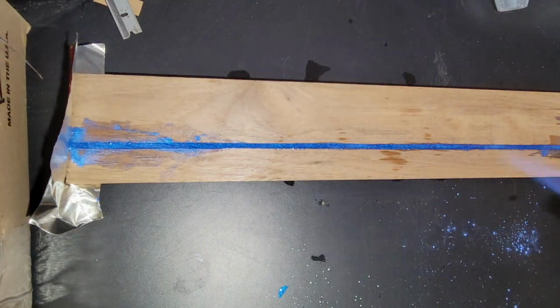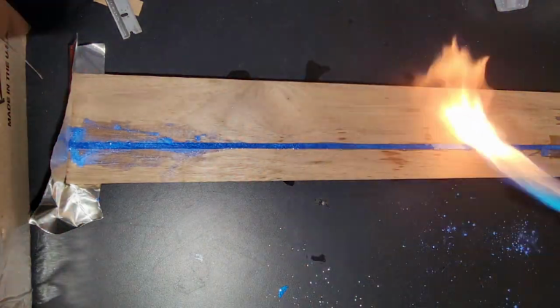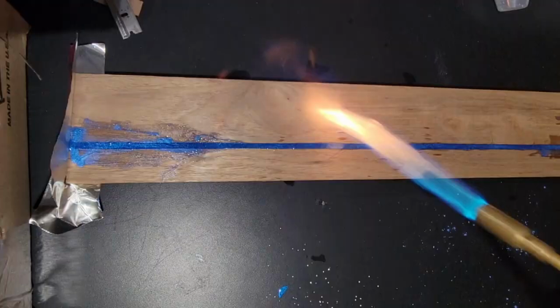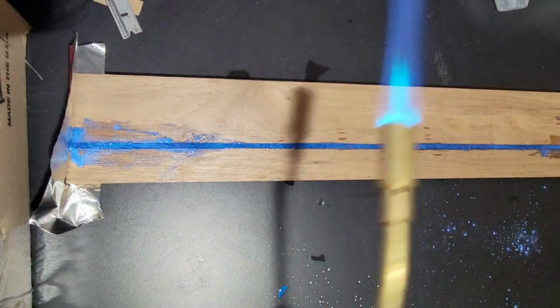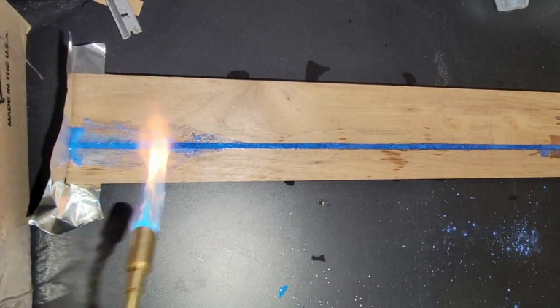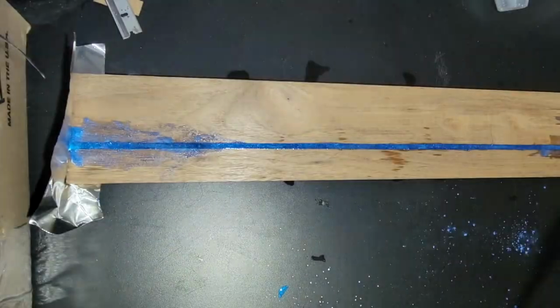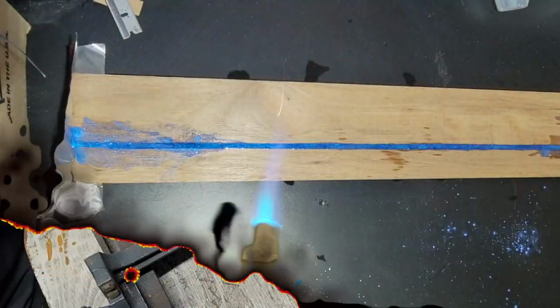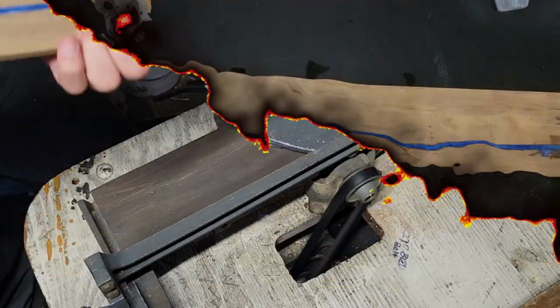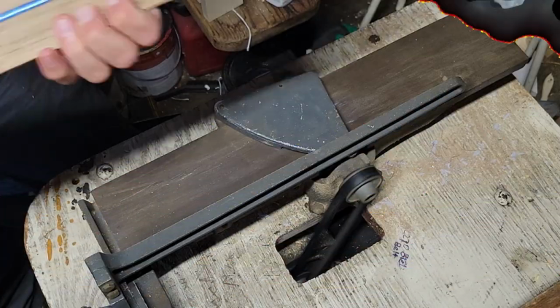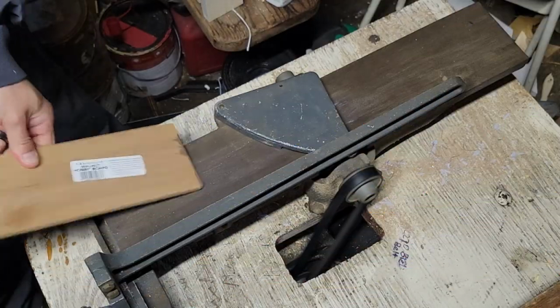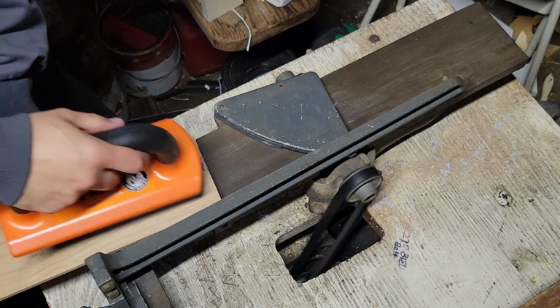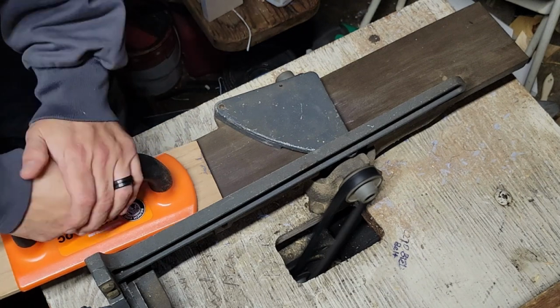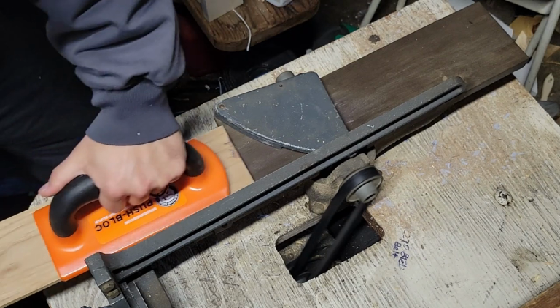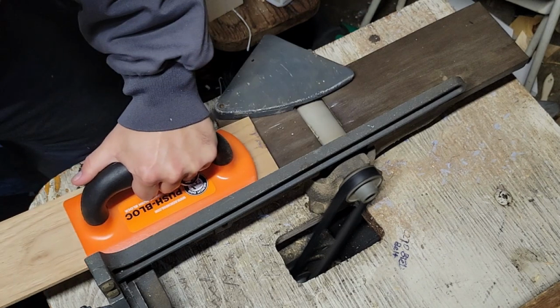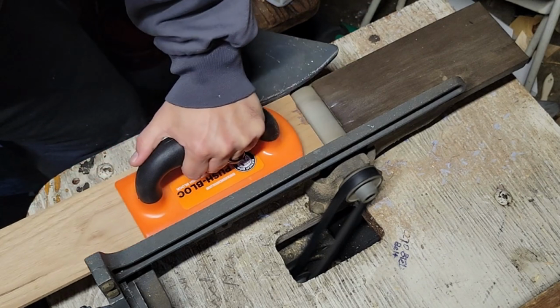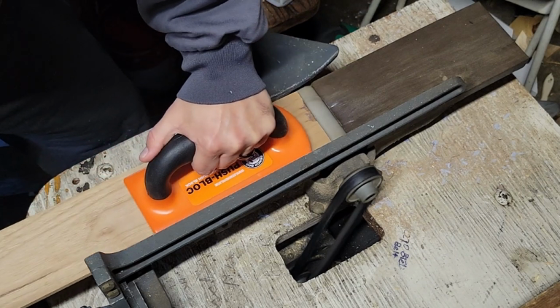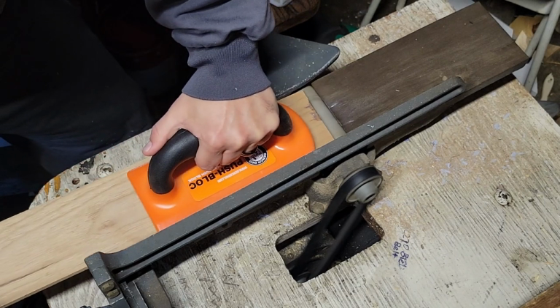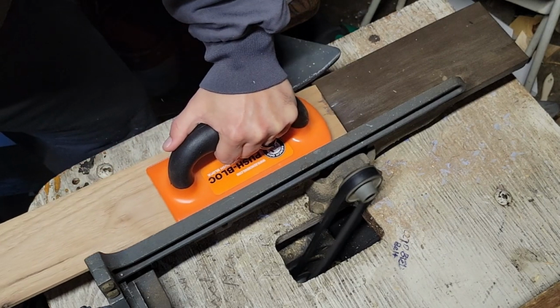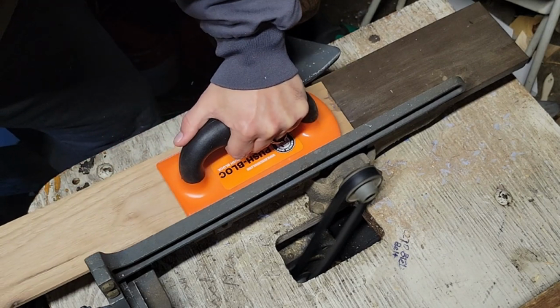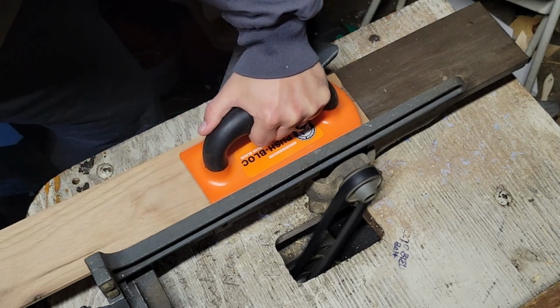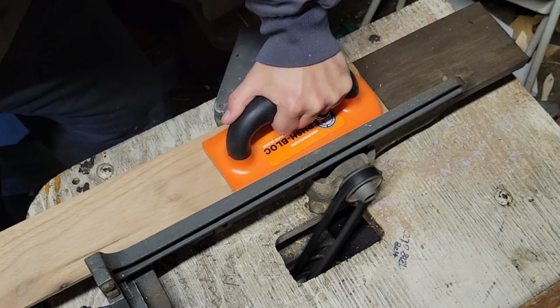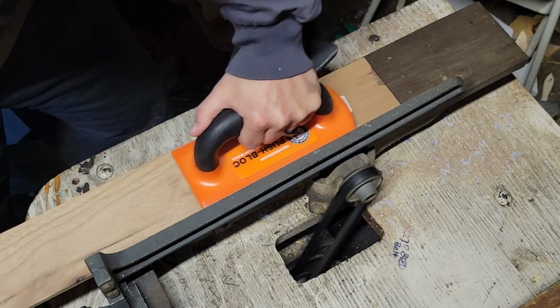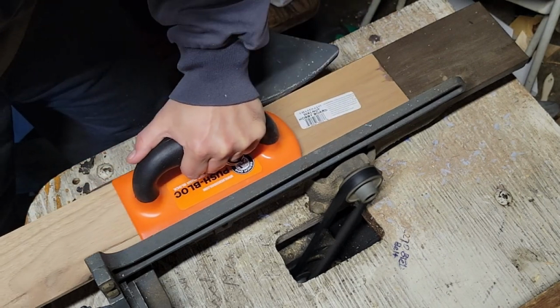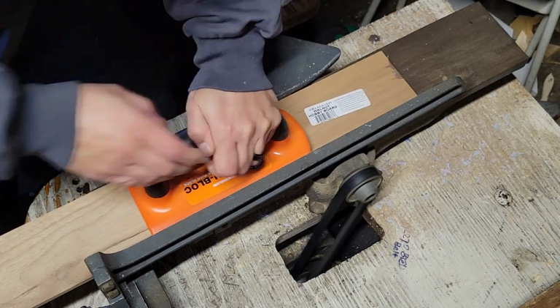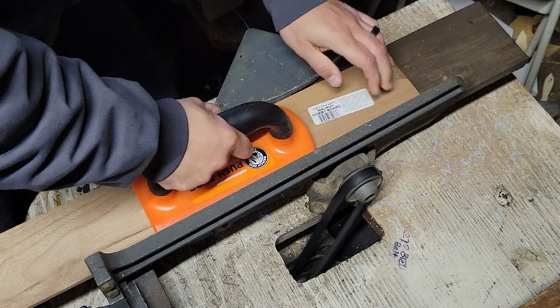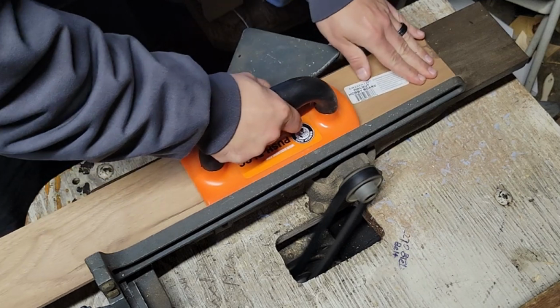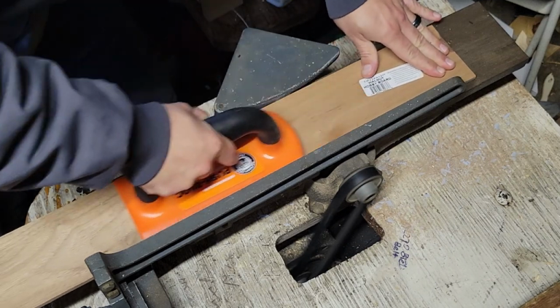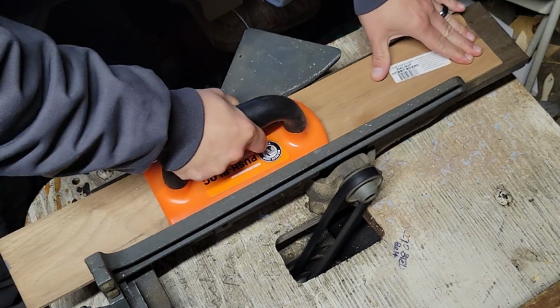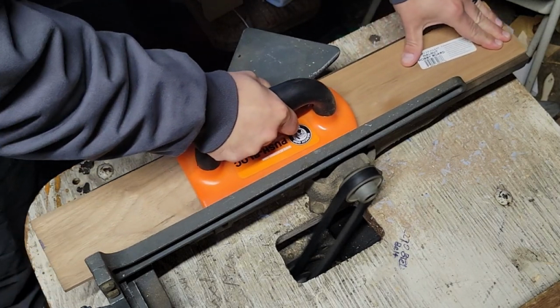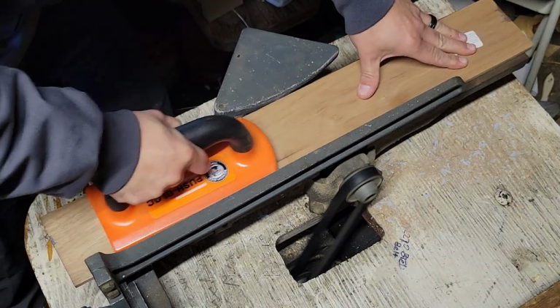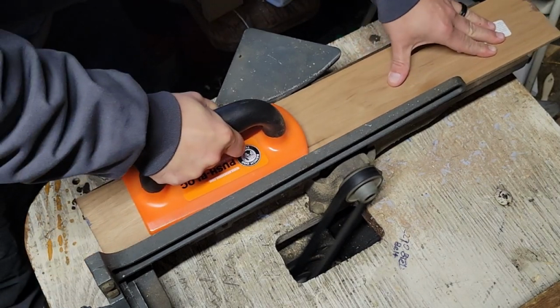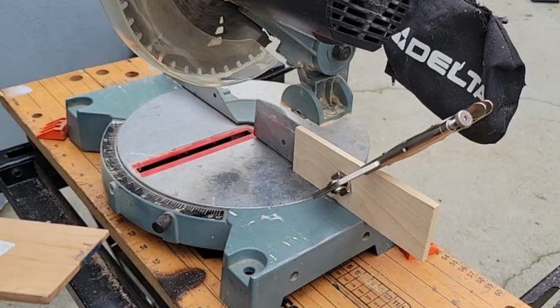Make sure to hit it with the torch to prevent any bubbling. Once the epoxy had dried I ran it through my jointer, but for this step I'd recommend using a random orbital sander.